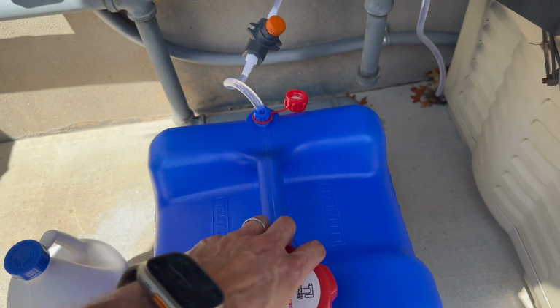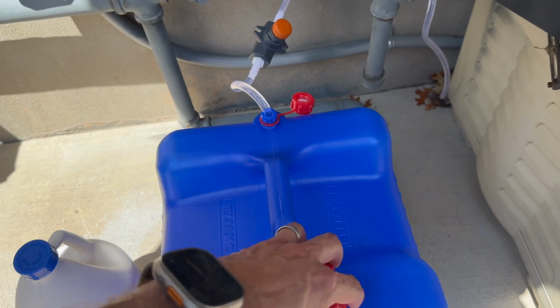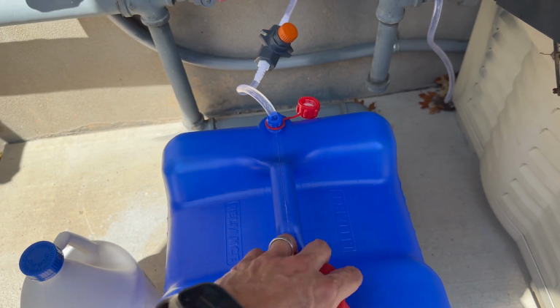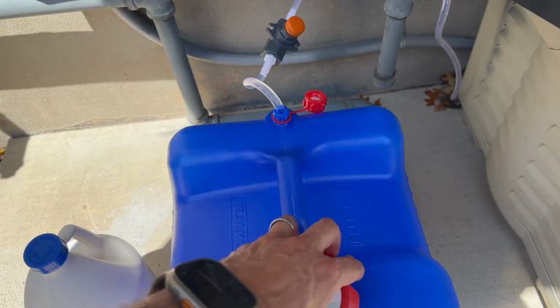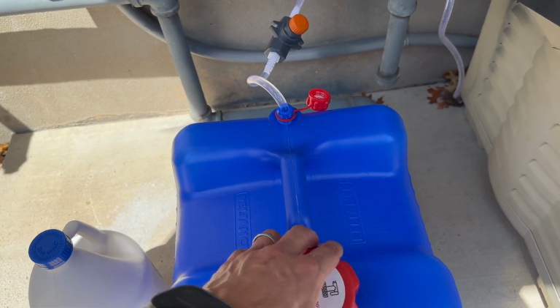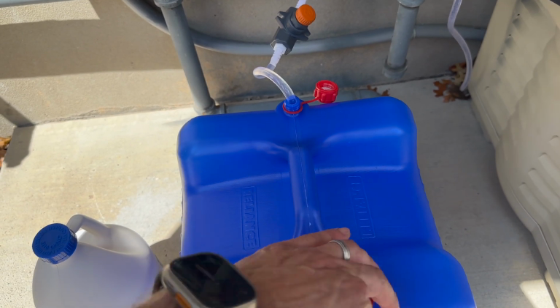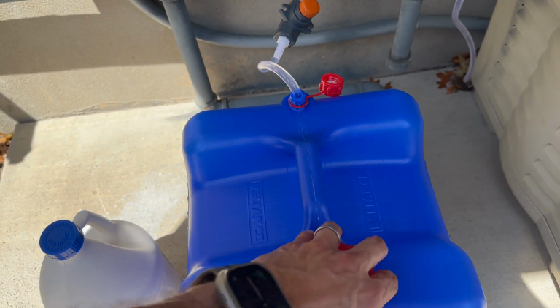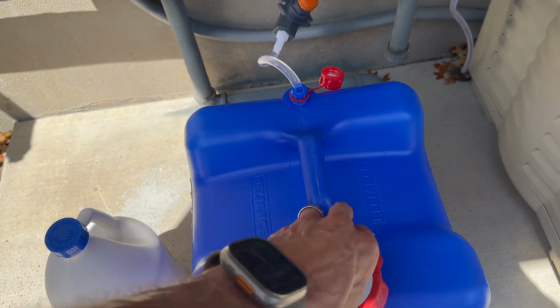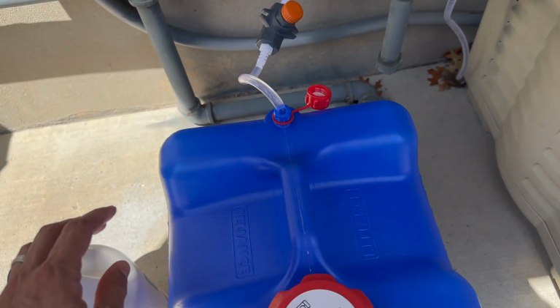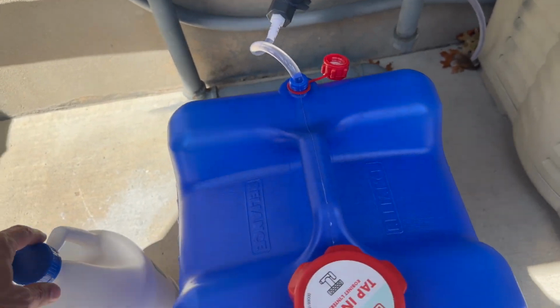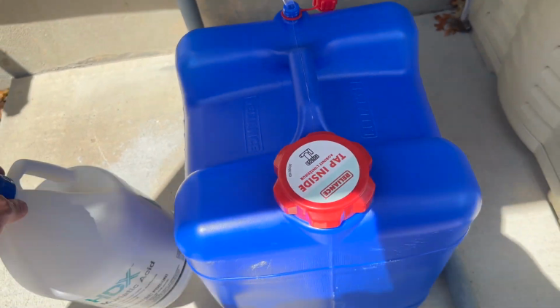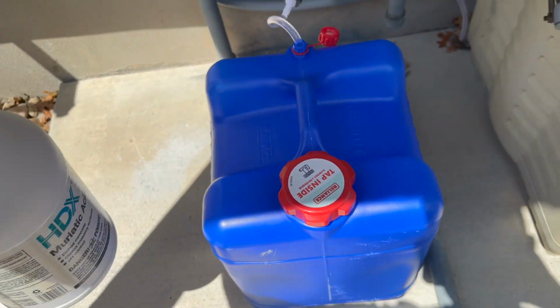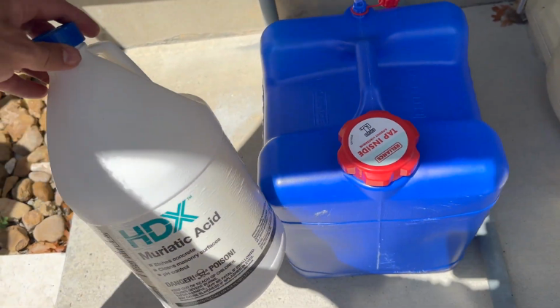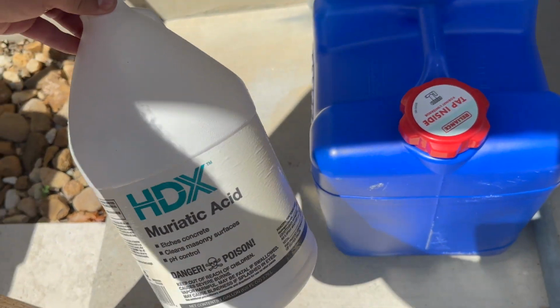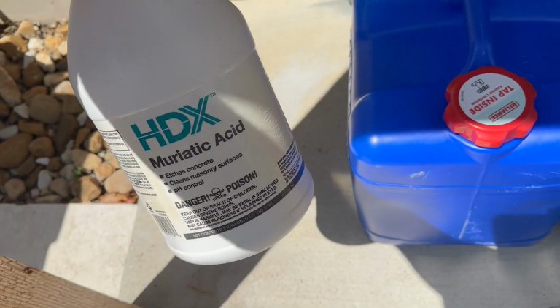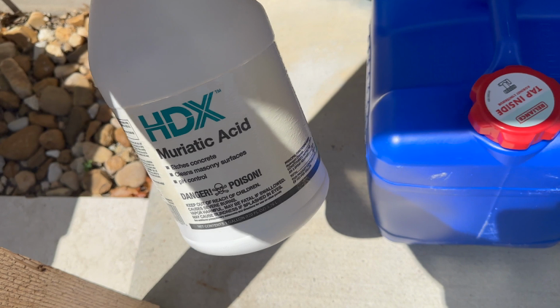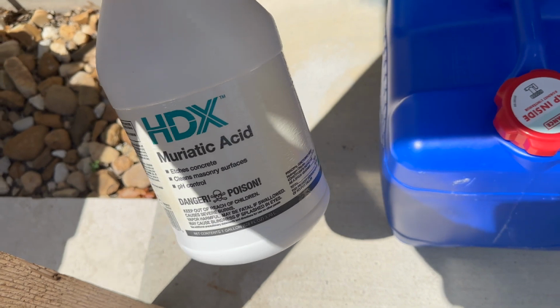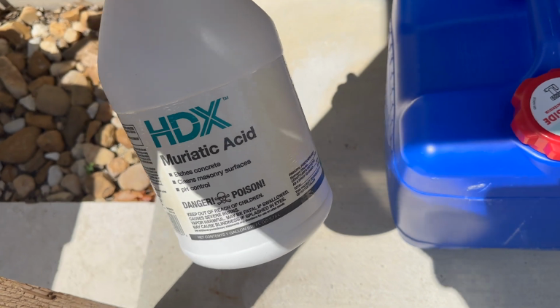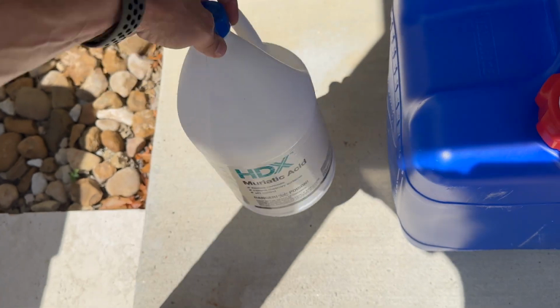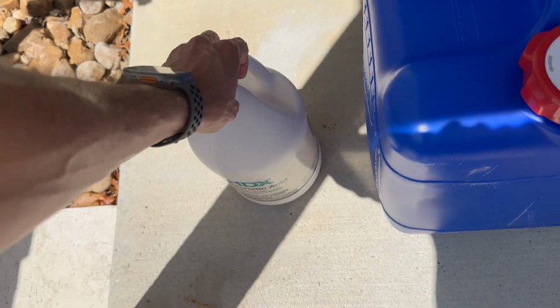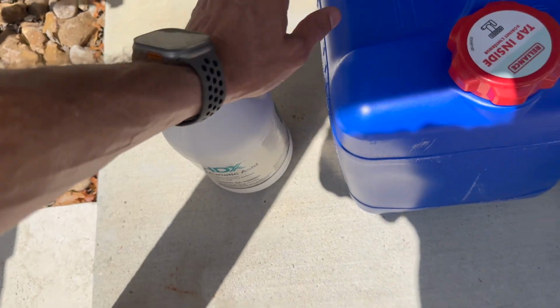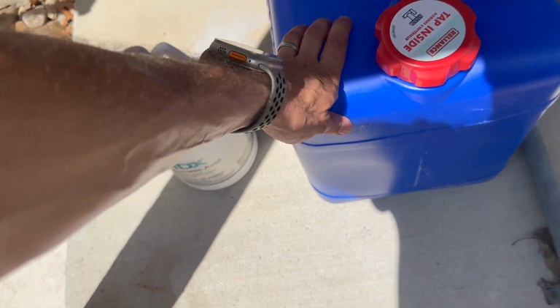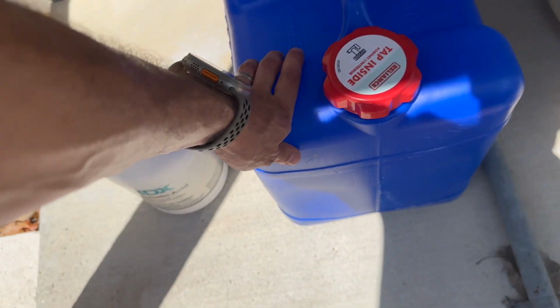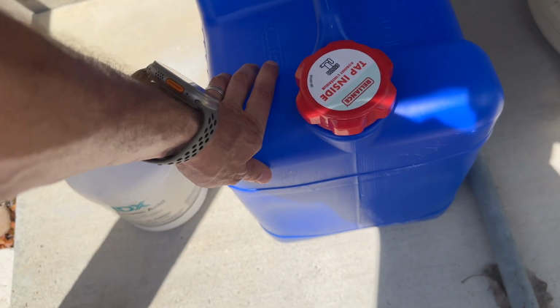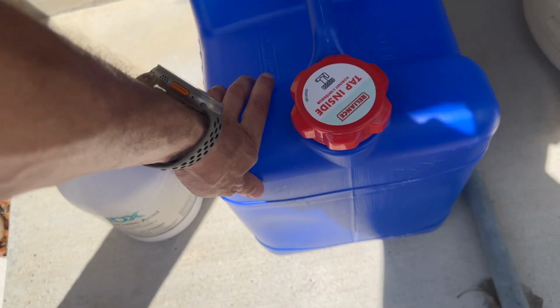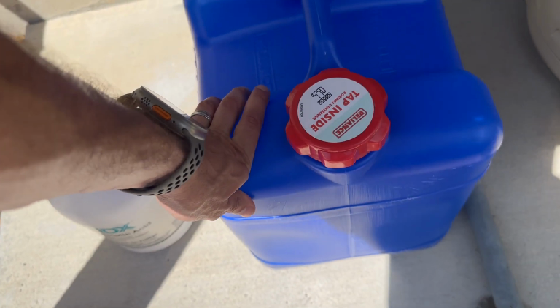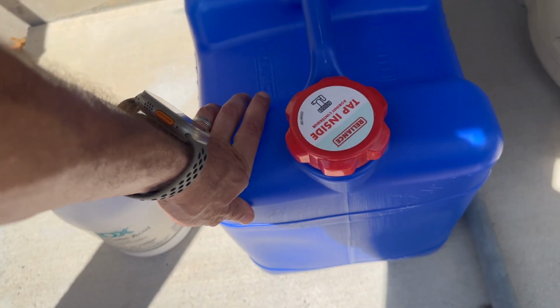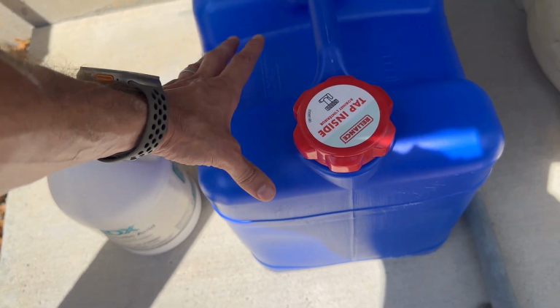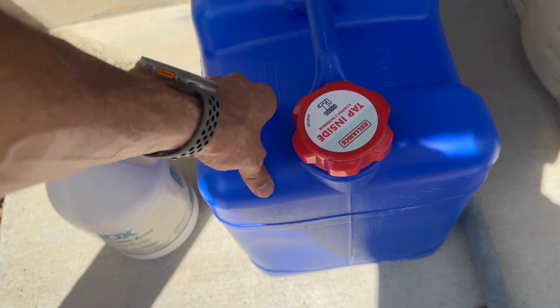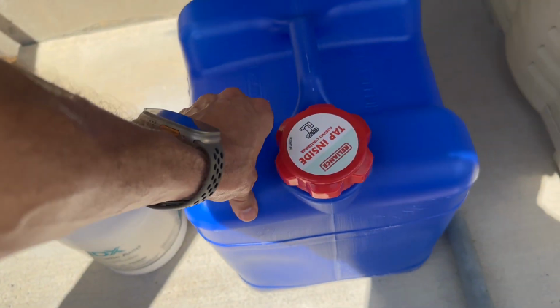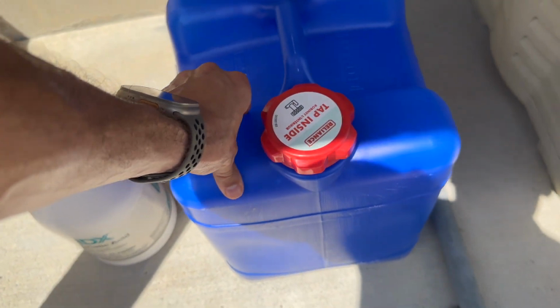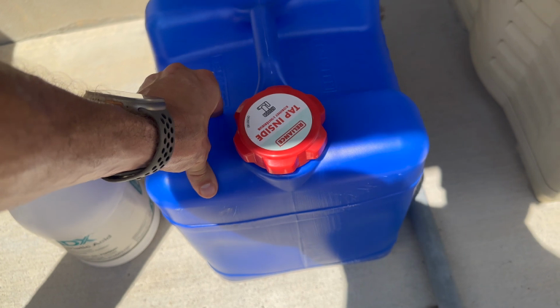I mix this — you can dilute it however you want. Ultimately I'll probably do three gallons of 31.45% muriatic acid and three gallons of water, kind of seven gallons total, but I'll keep it at six.